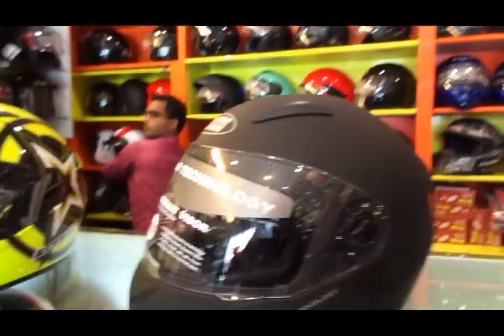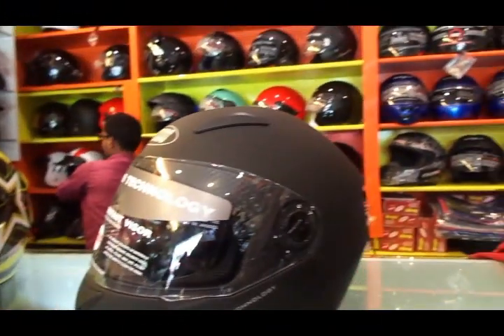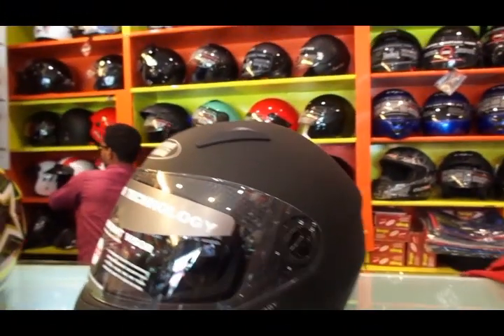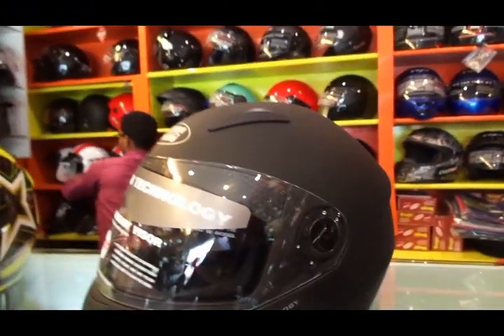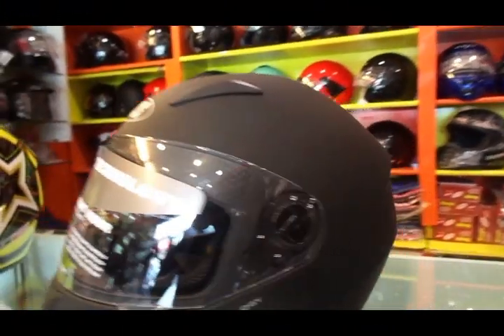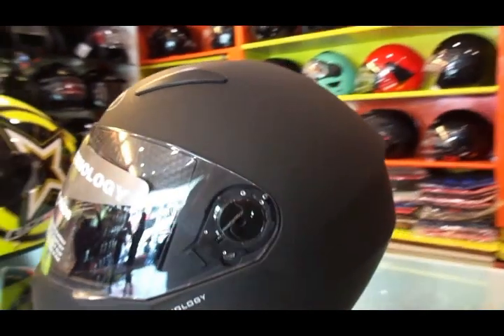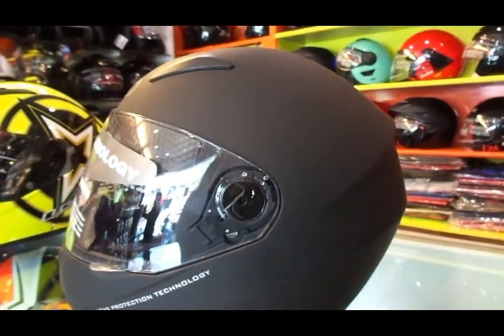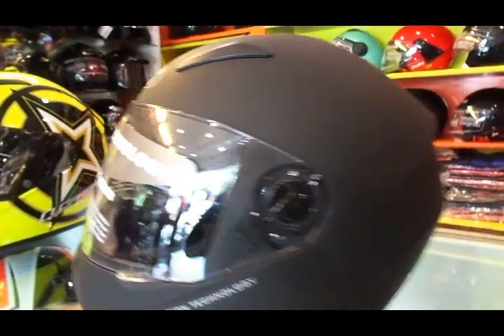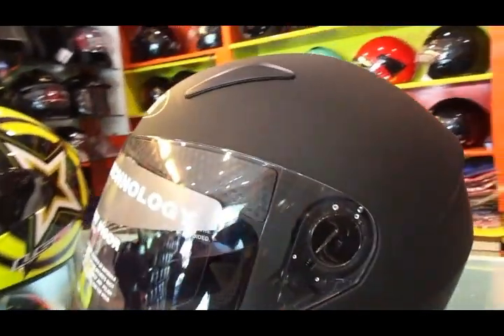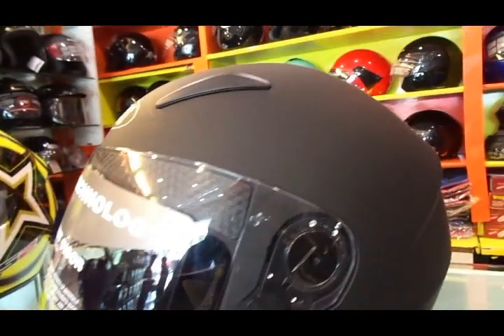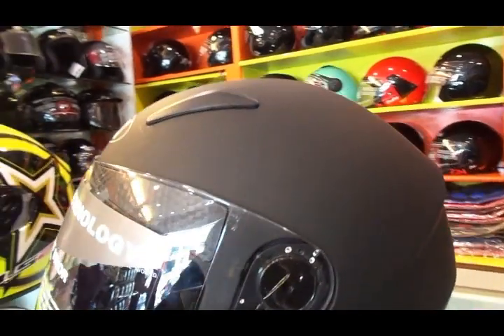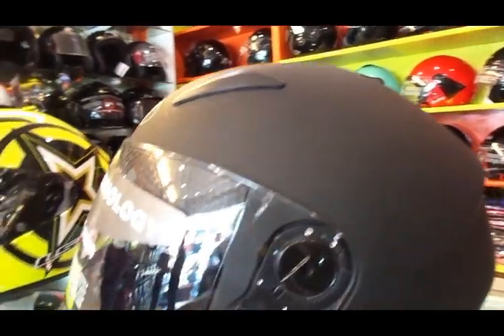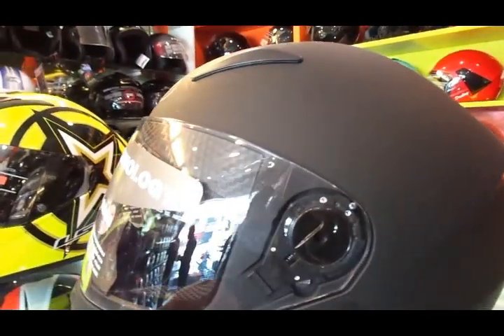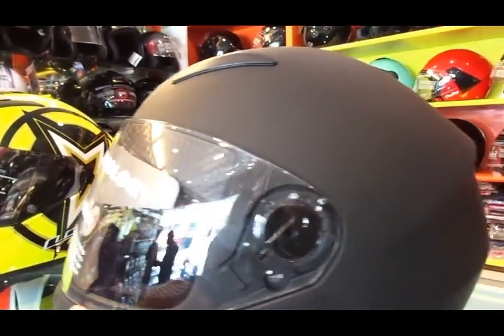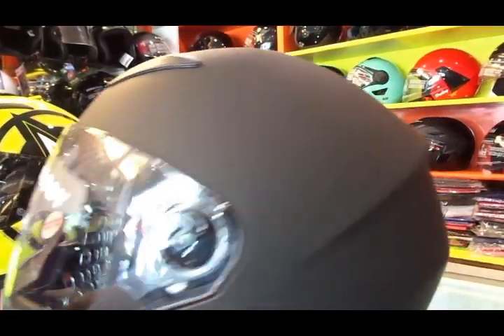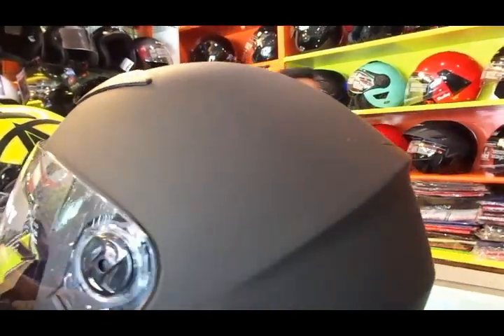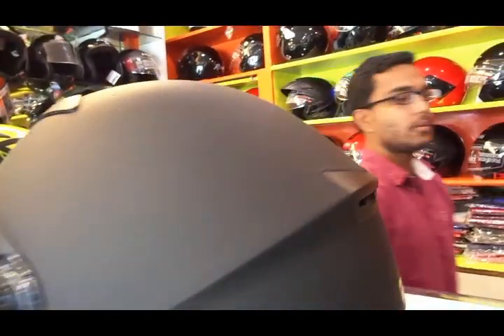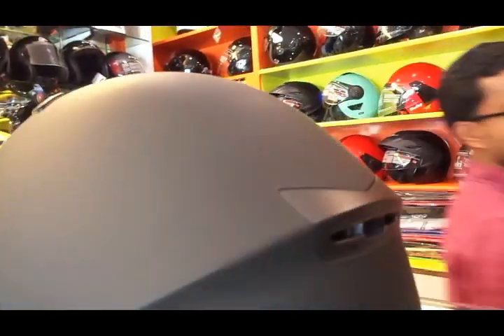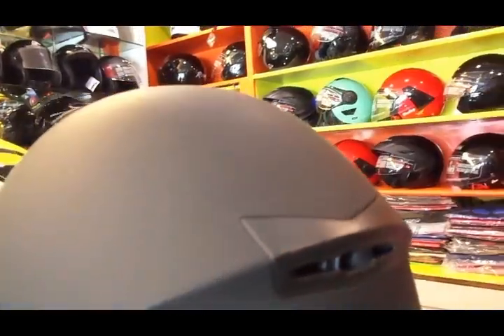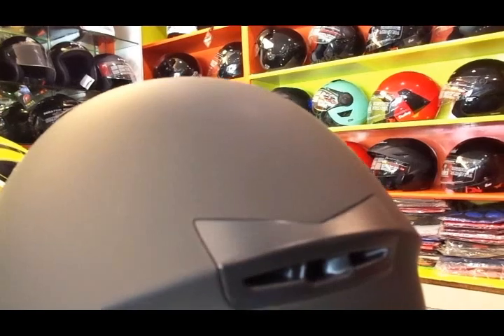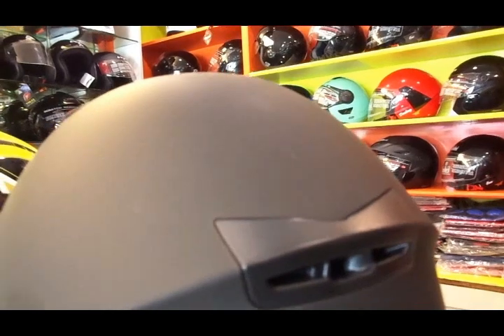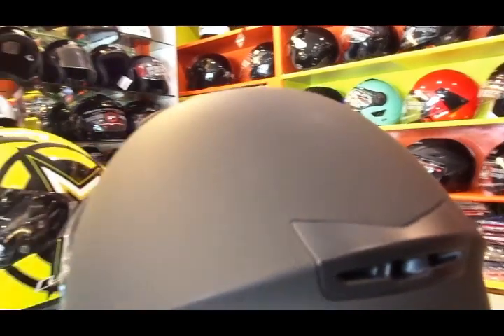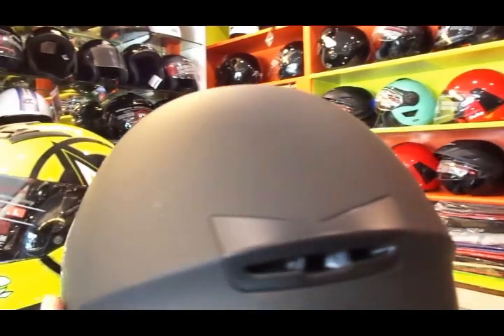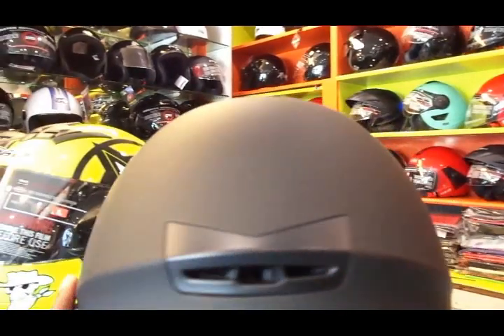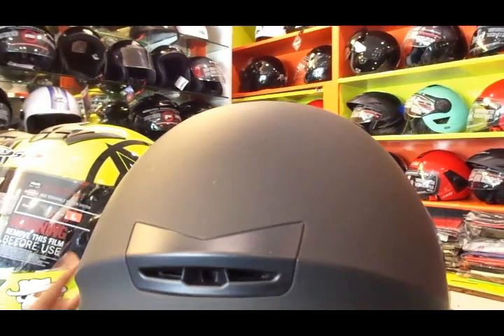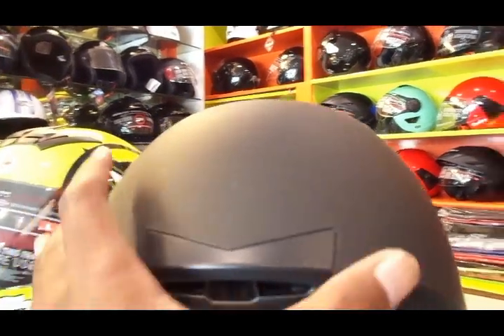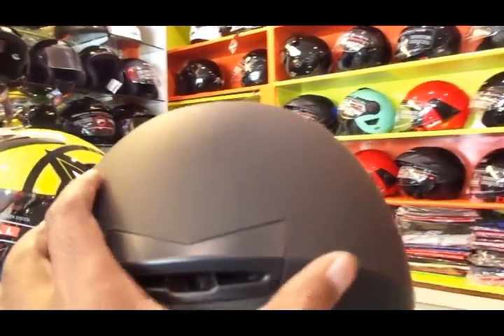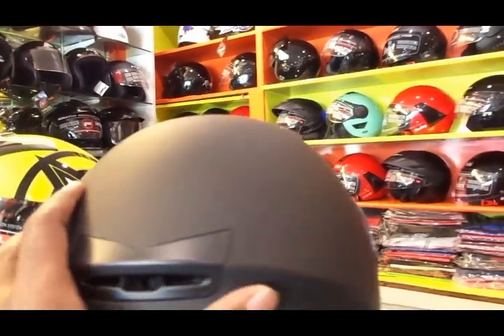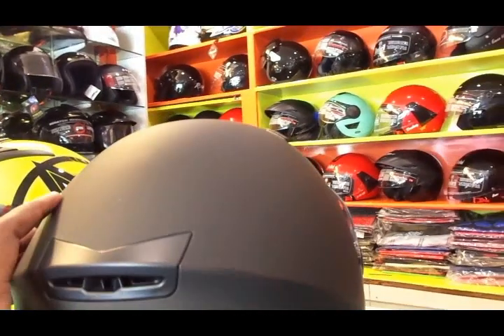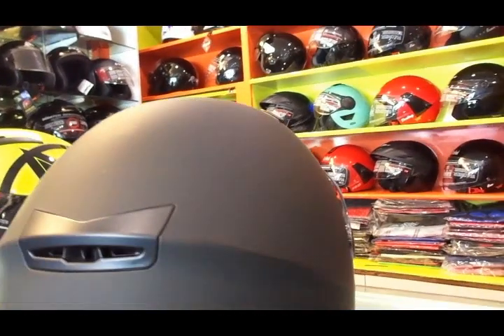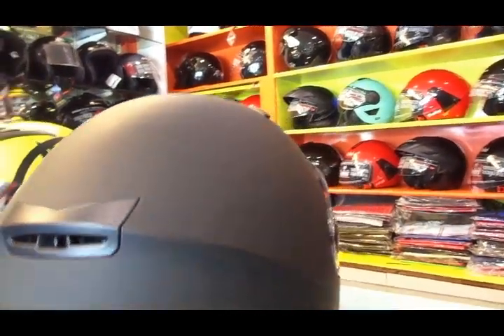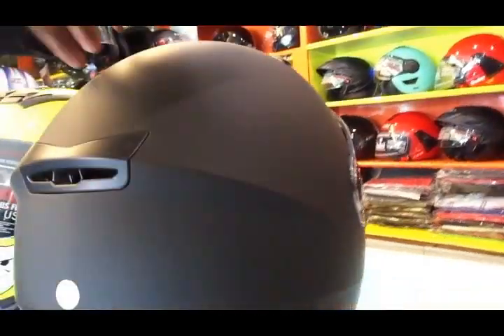Hi there guys and welcome to Dino's Vault once again. This time I'm going to review the Studs Shifter full face helmet. Studs is one of the oldest and best budget brands here in India.